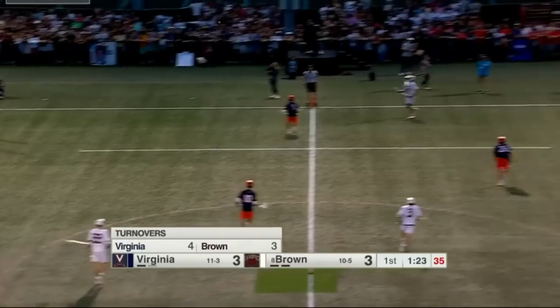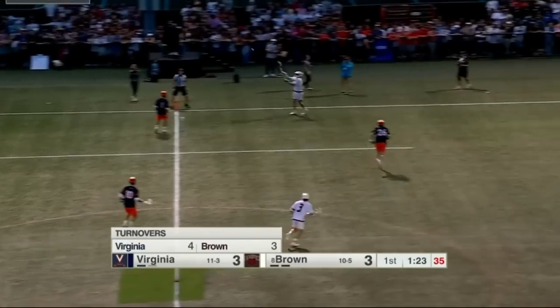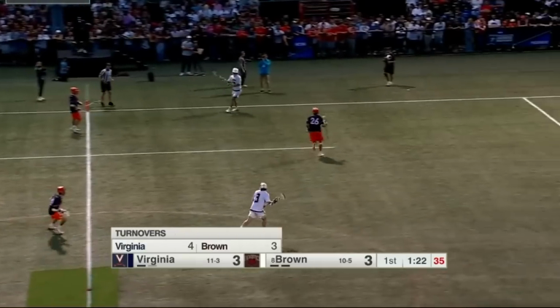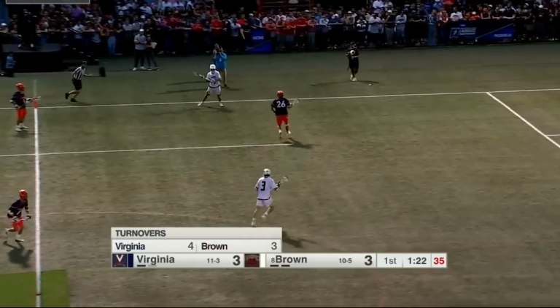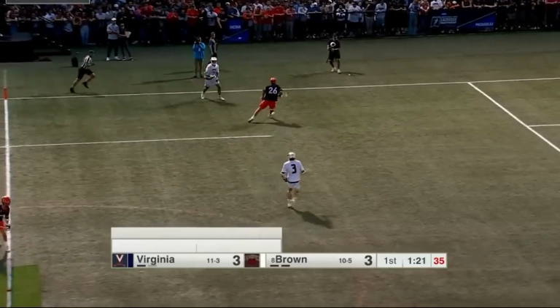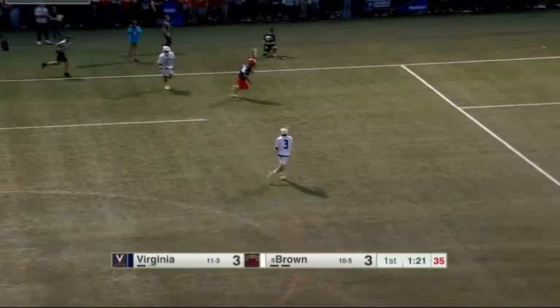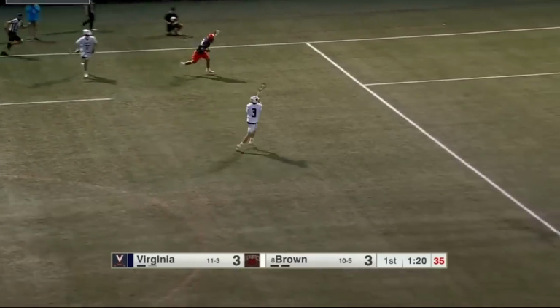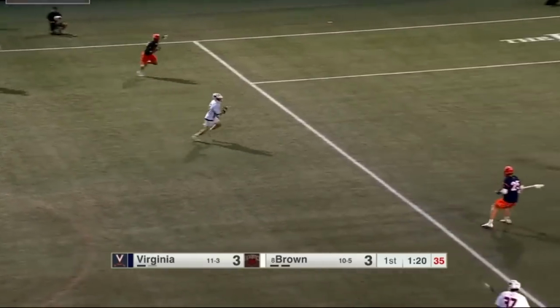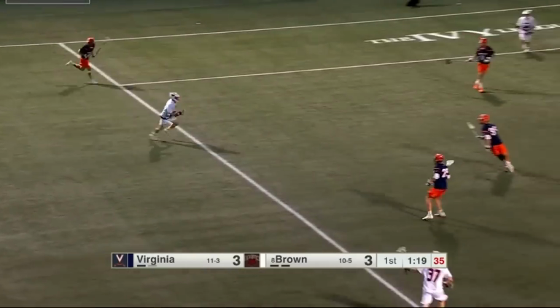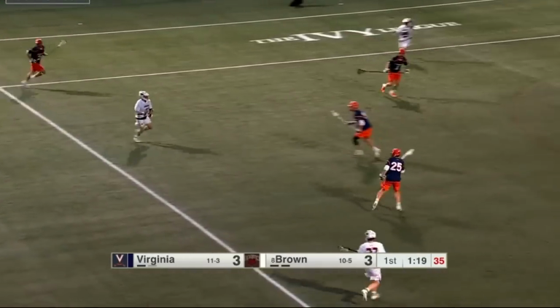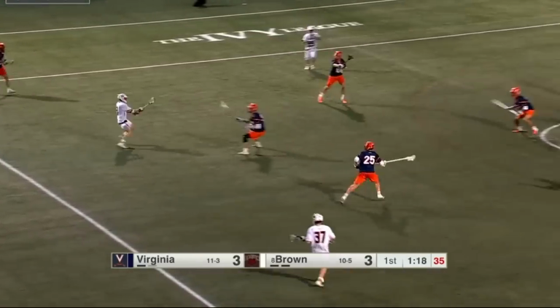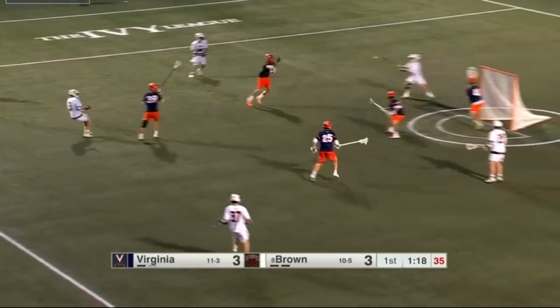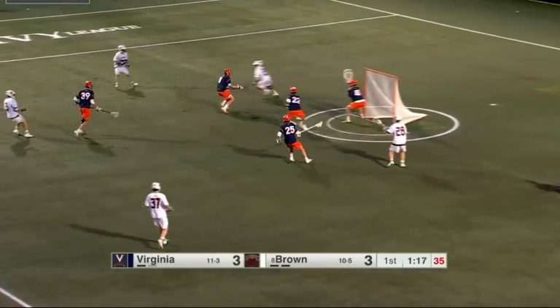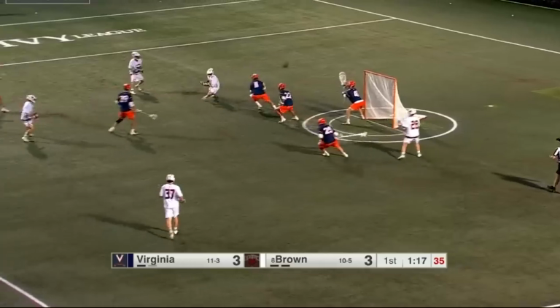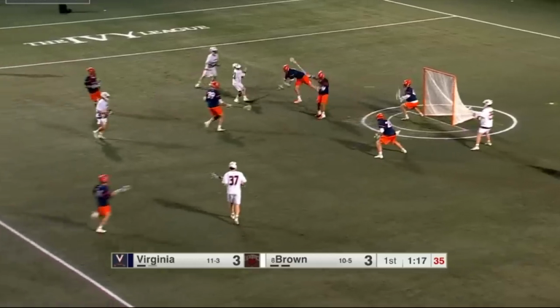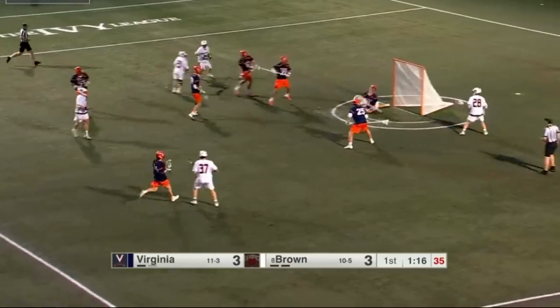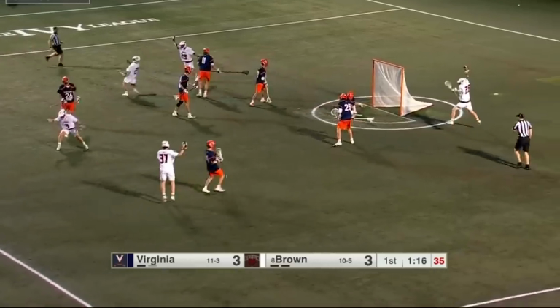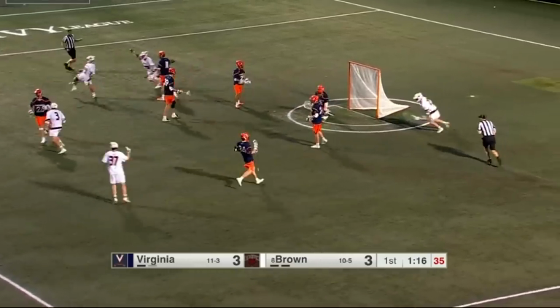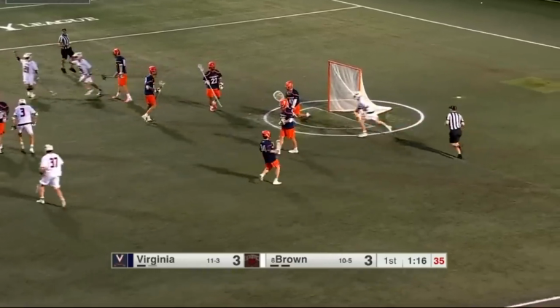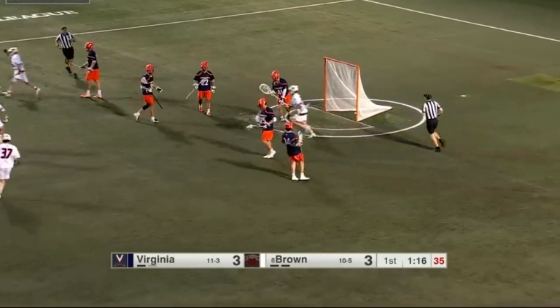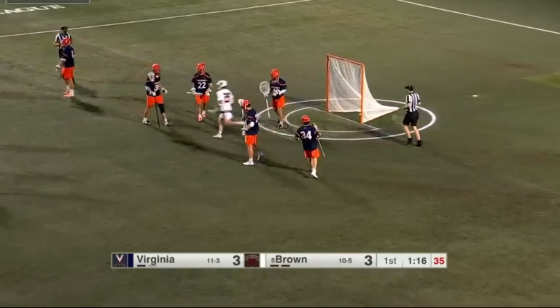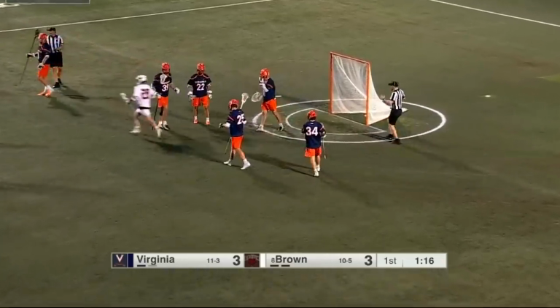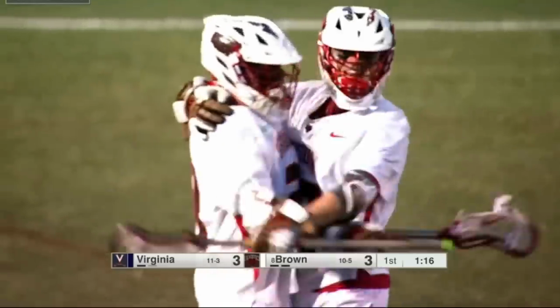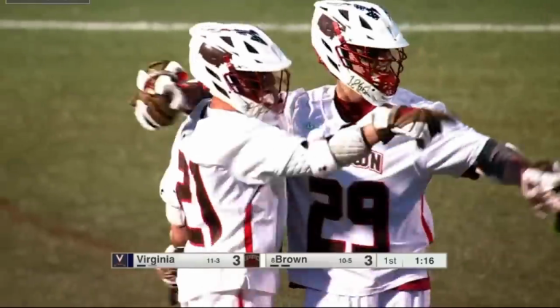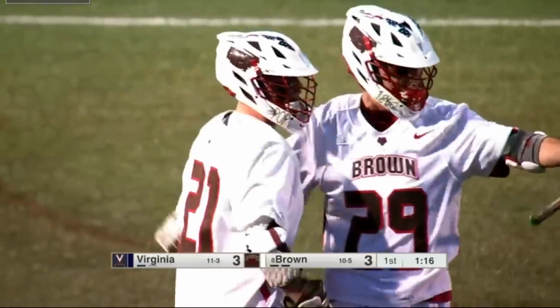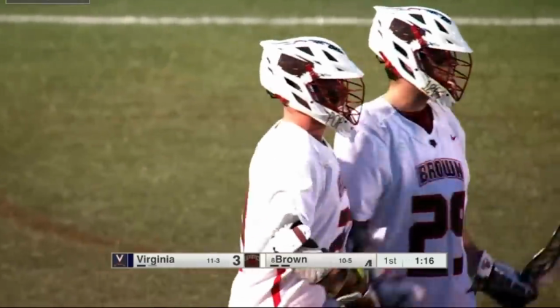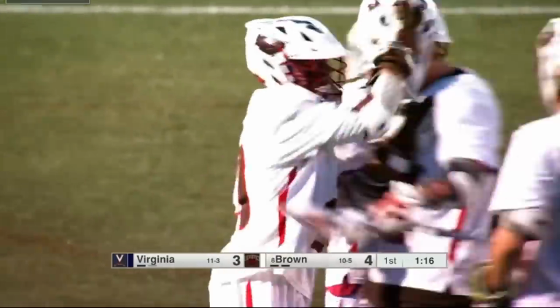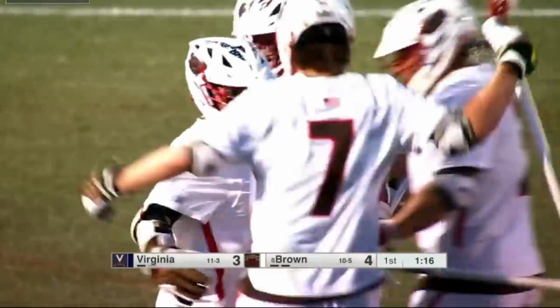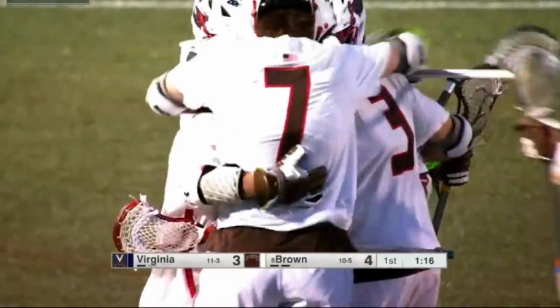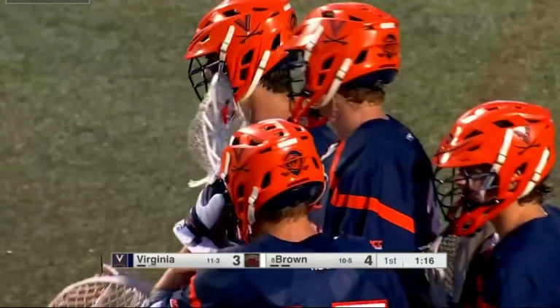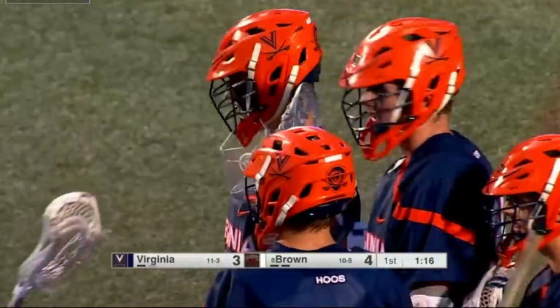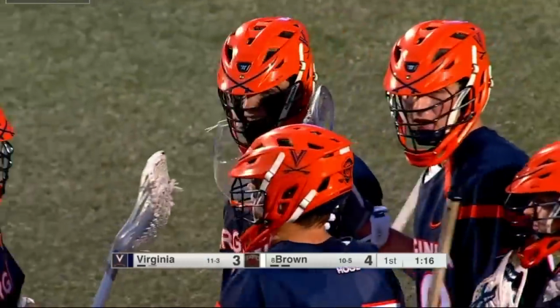Virginia riding hard, and Brown with the clear. What a shot — sidewinder style from Brian Antonelli. And Brown is back in front at three.